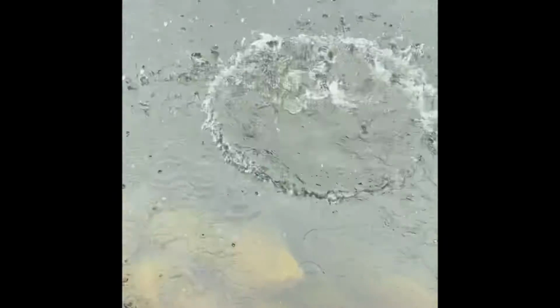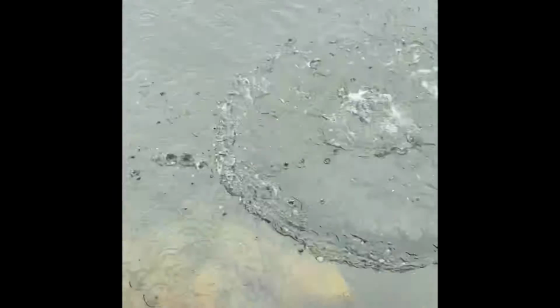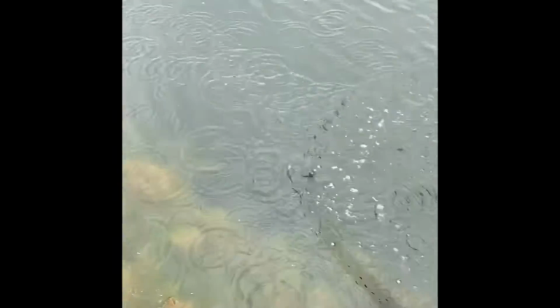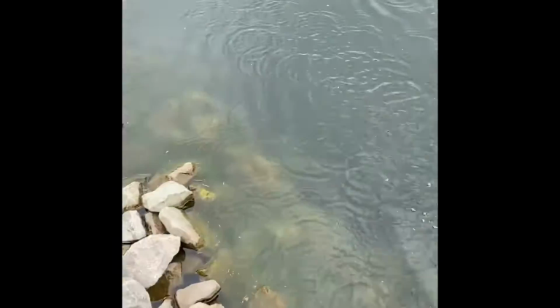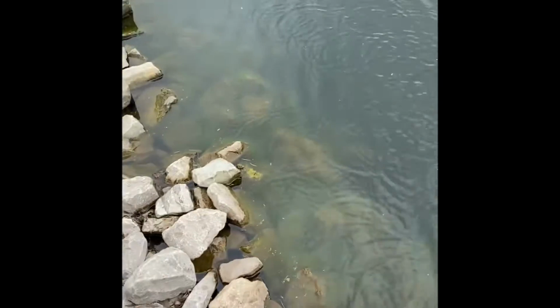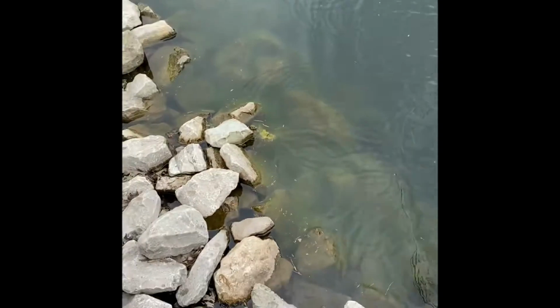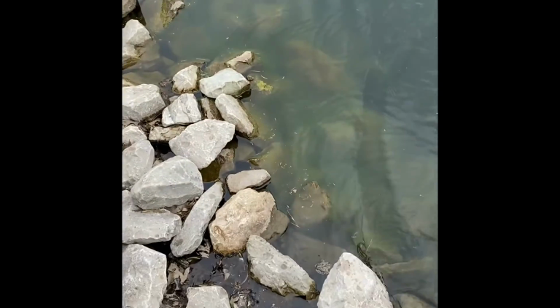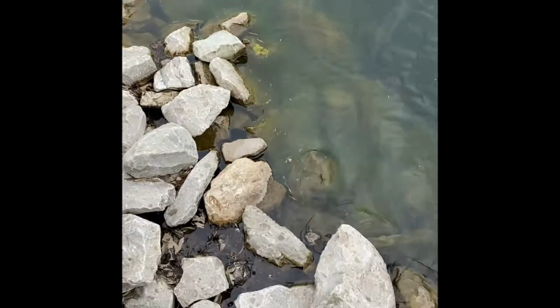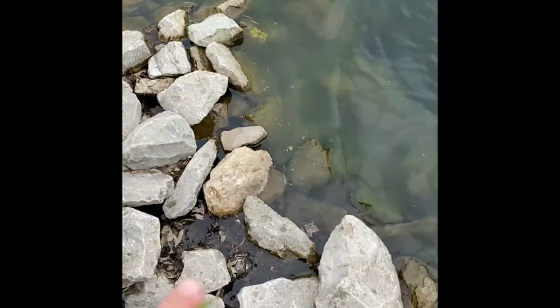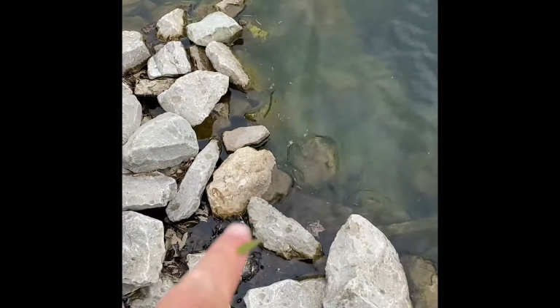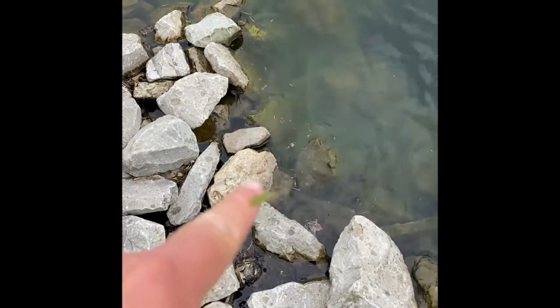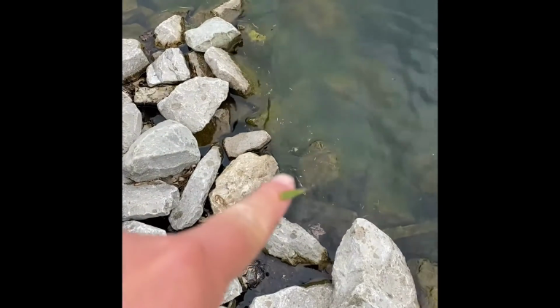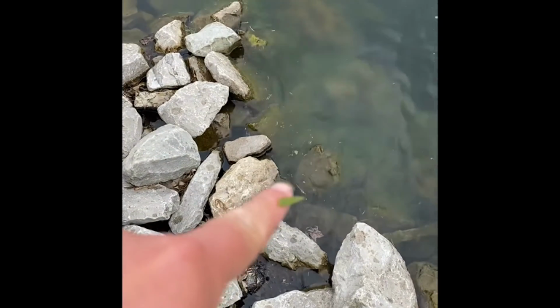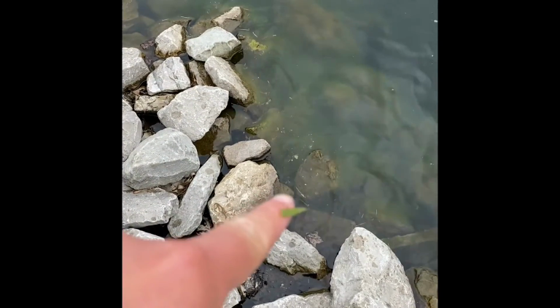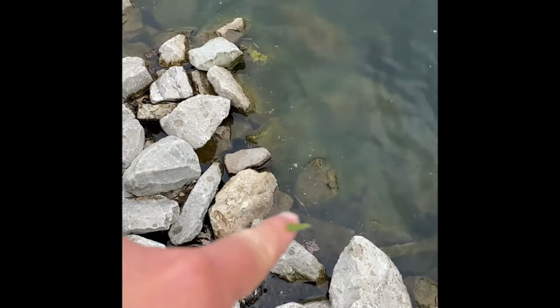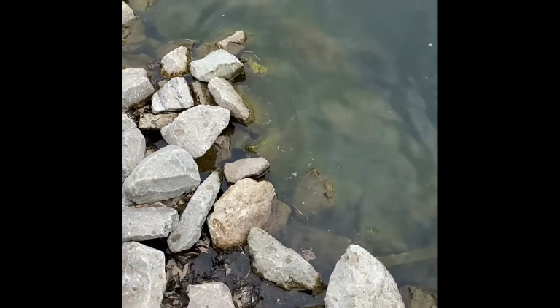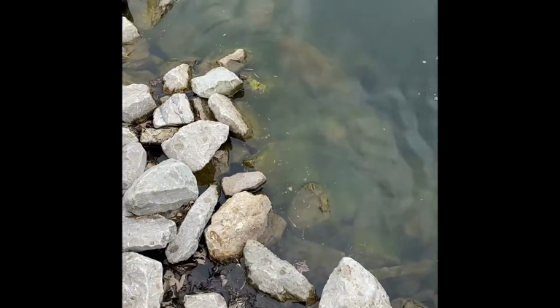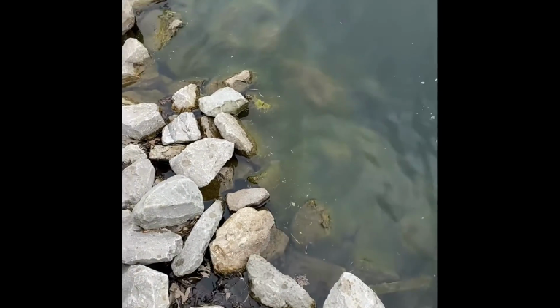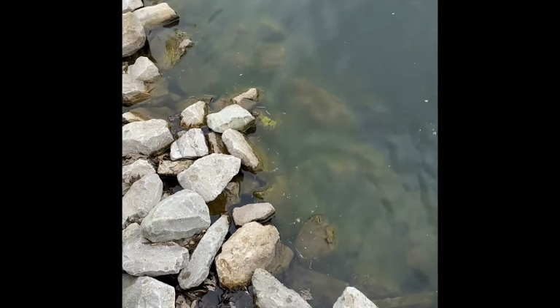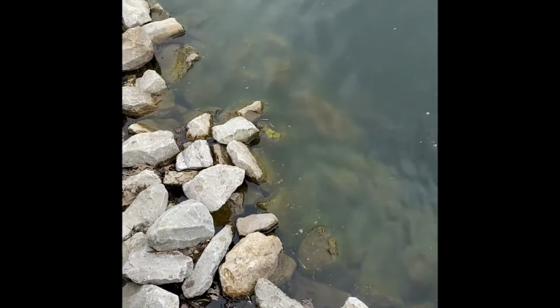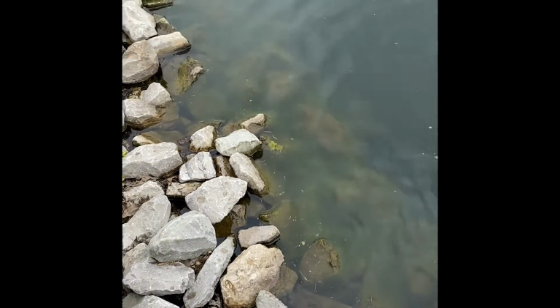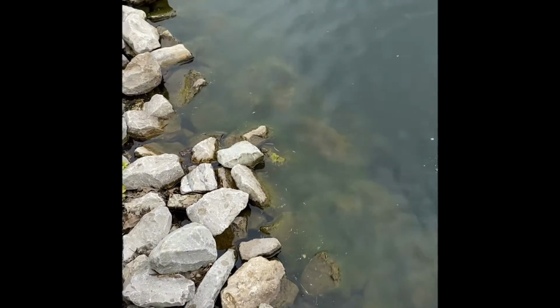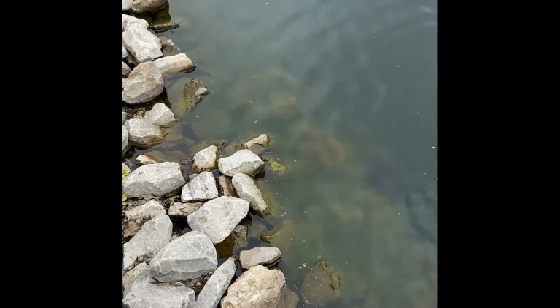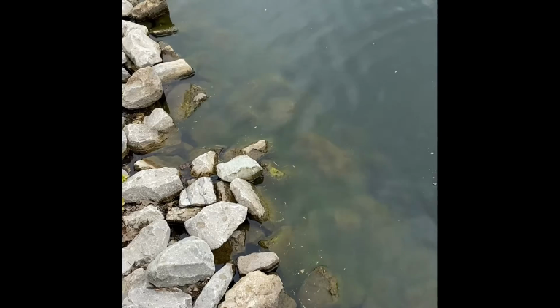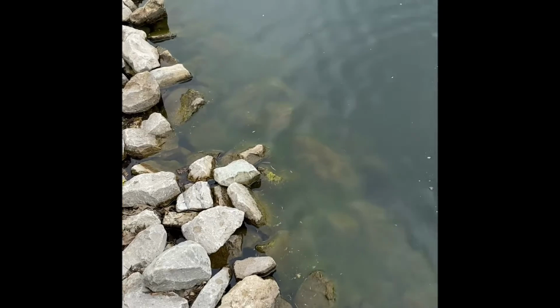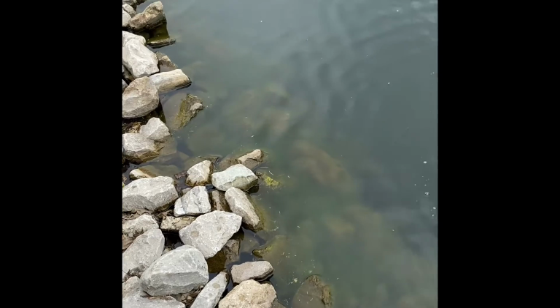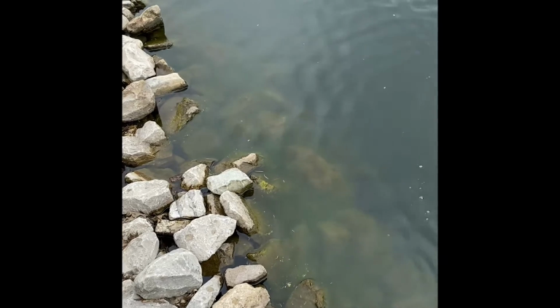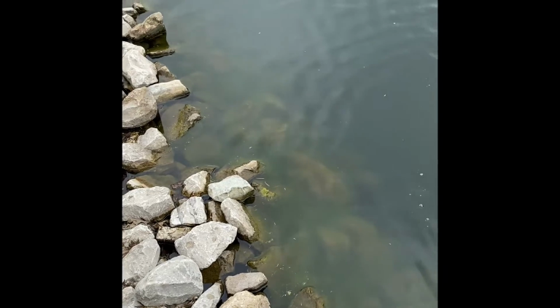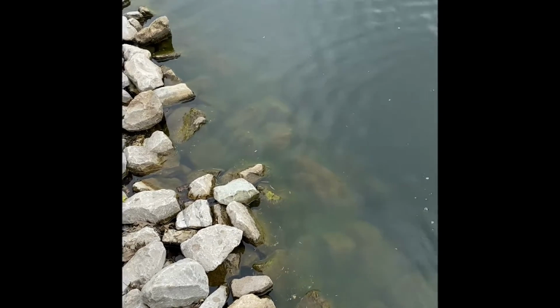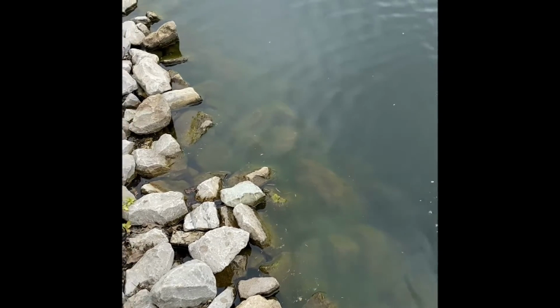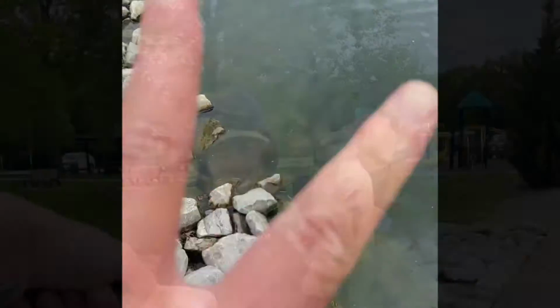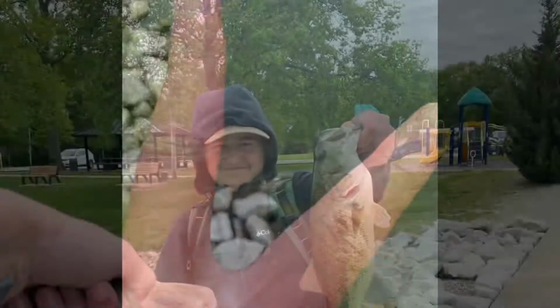It was up on the bank right there — it was crazy. I just tossed it and it immediately ate it. I'm happy just to catch a fish — number two!